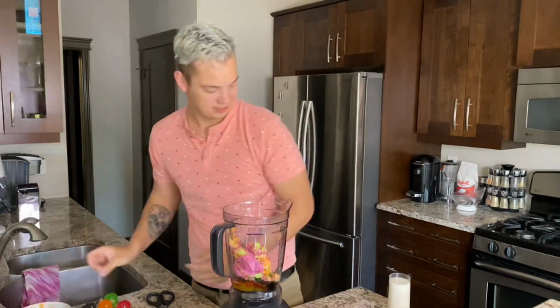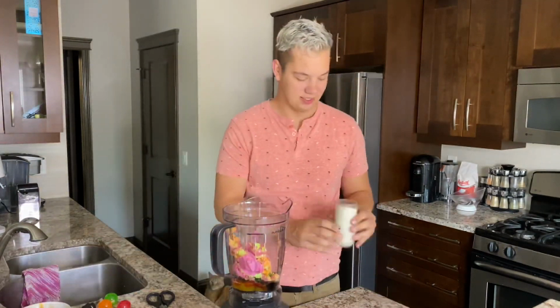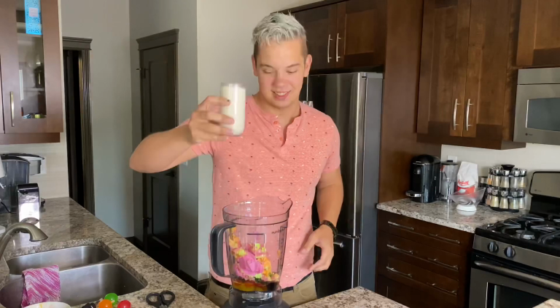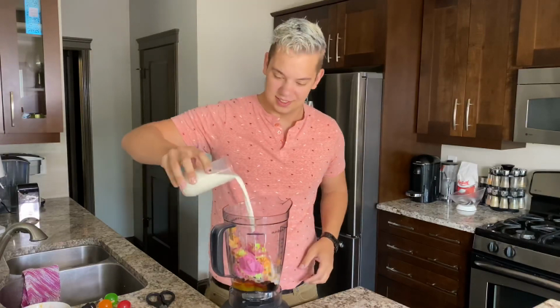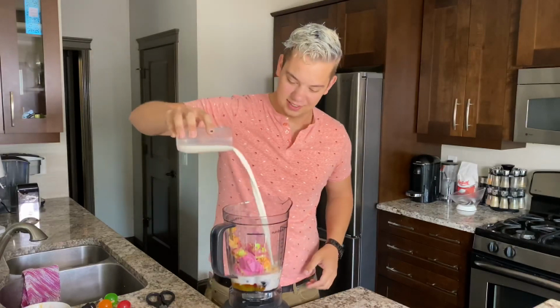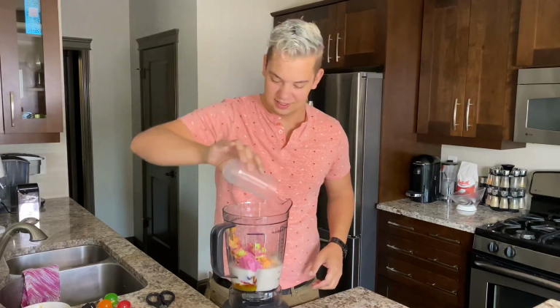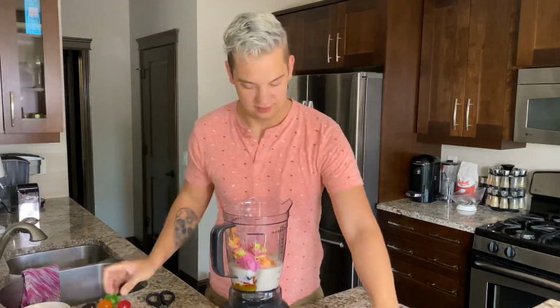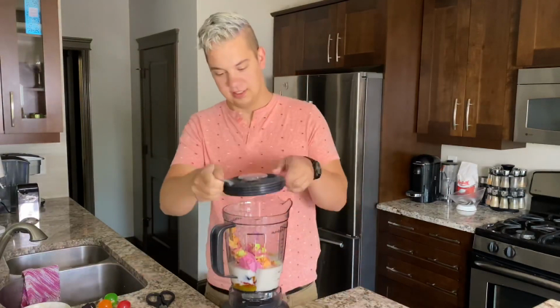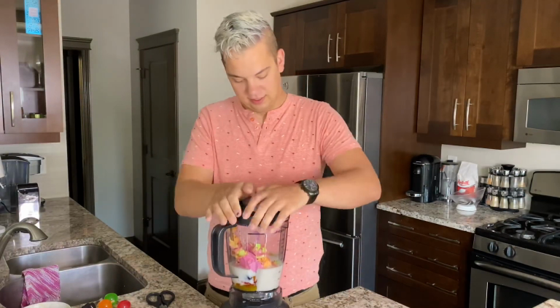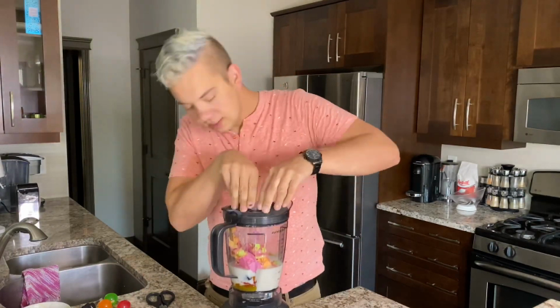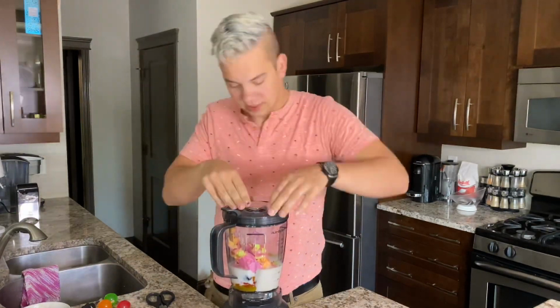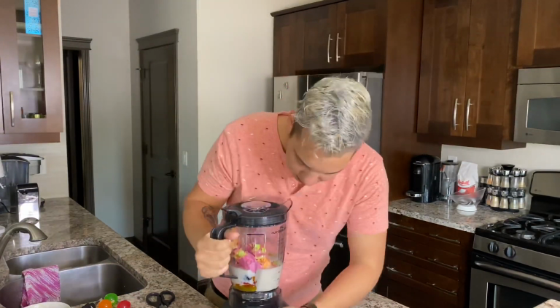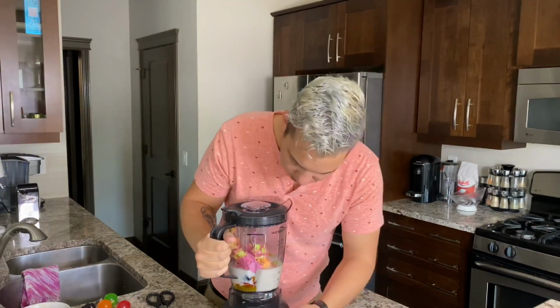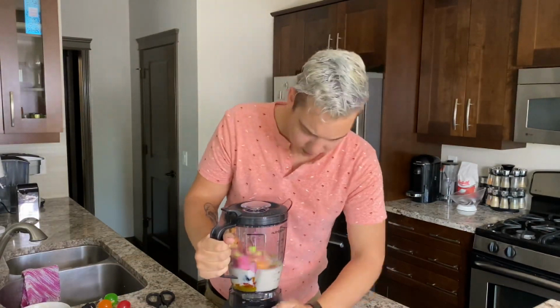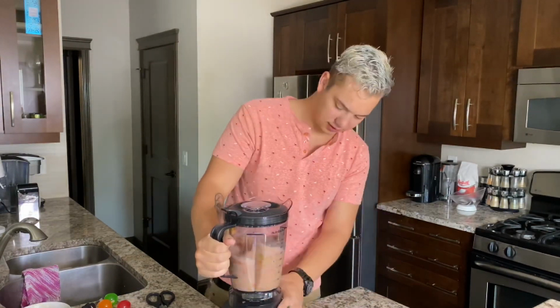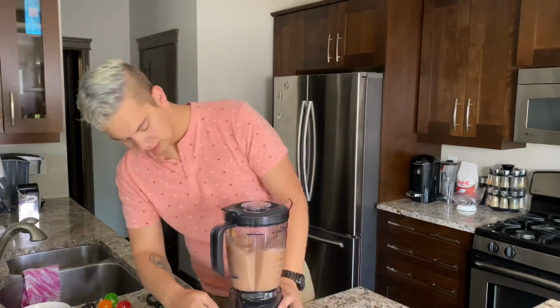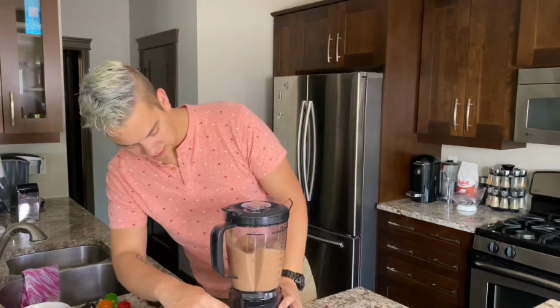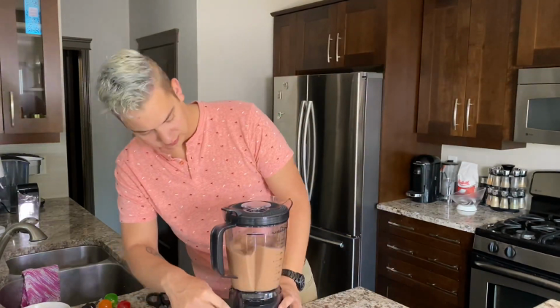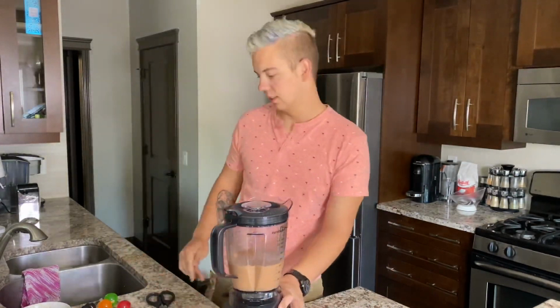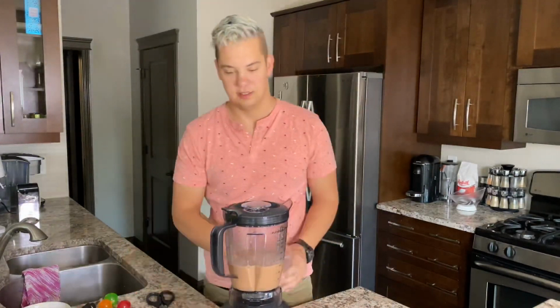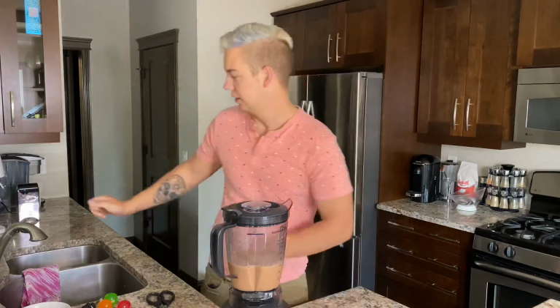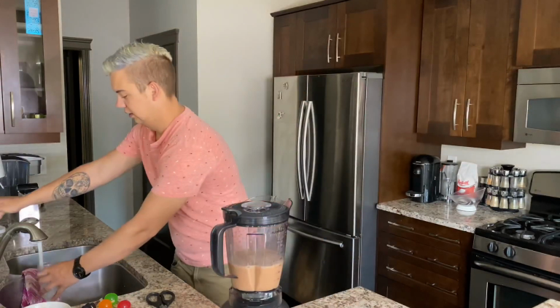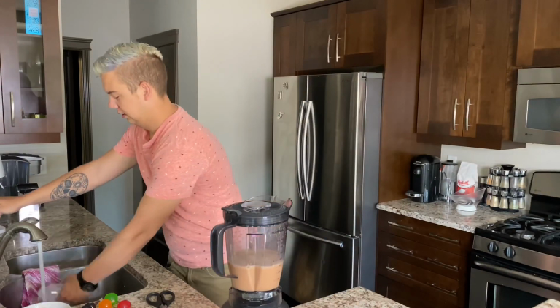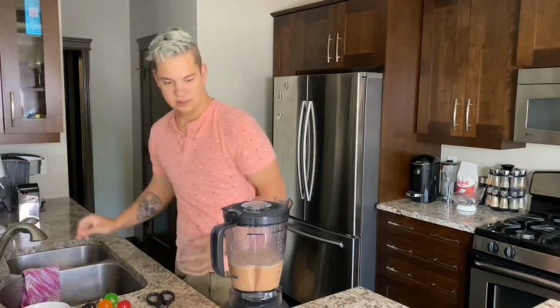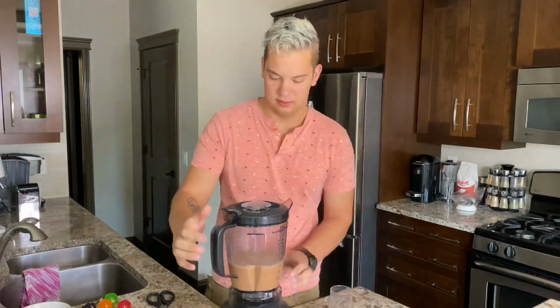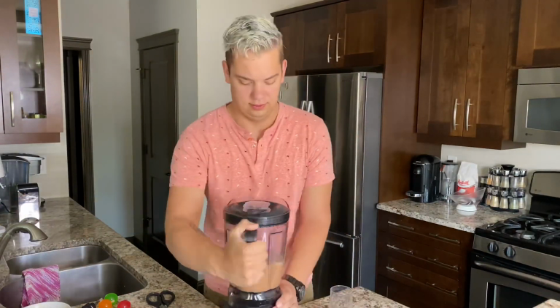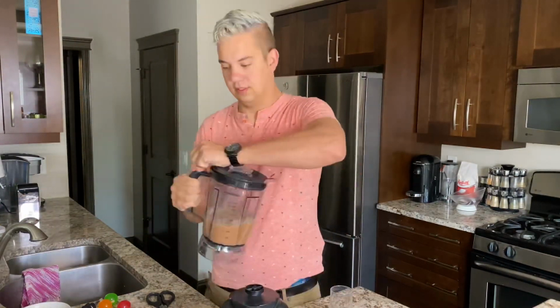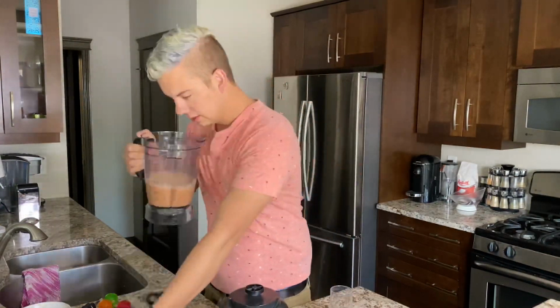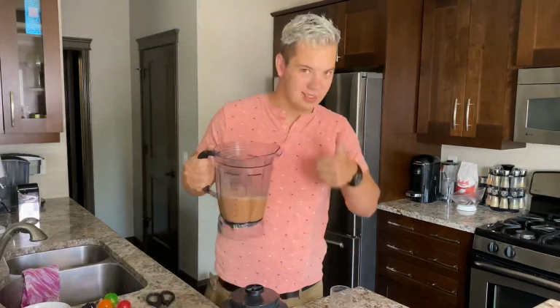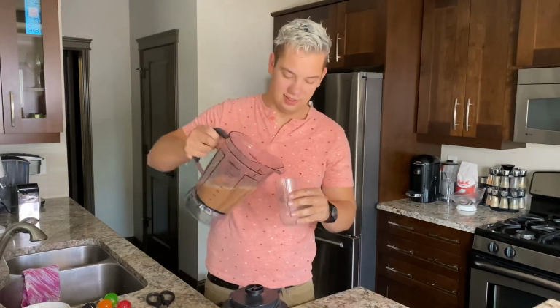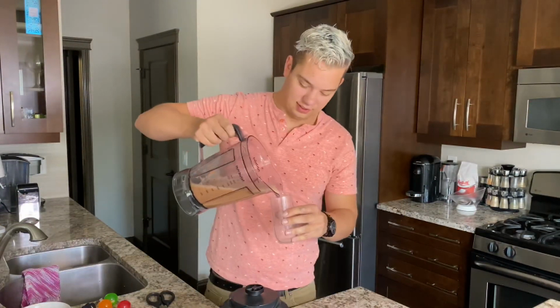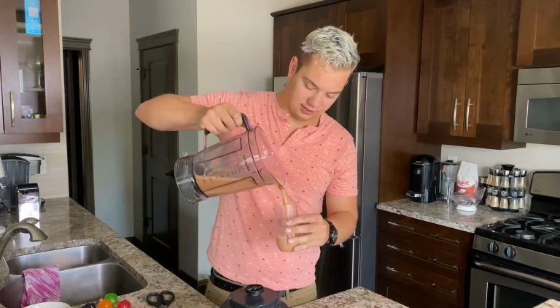We now have jelly fruits available in the link in our description. Make sure you subscribe and turn on the notification bell to enter our jelly fruit giveaway. We will be picking three people at random.